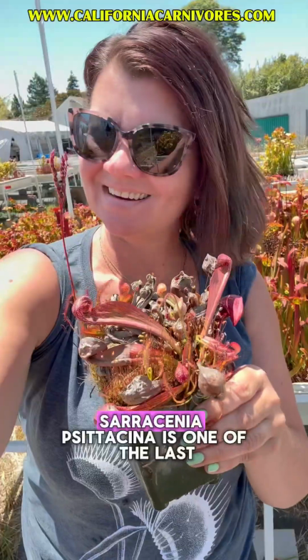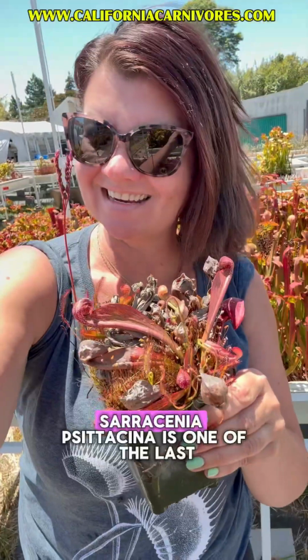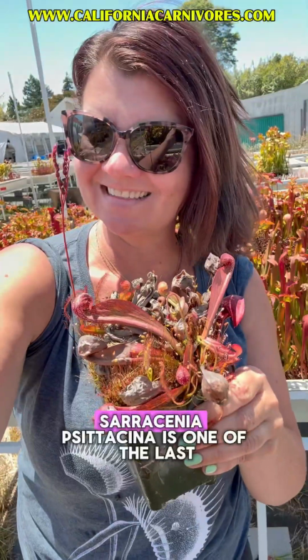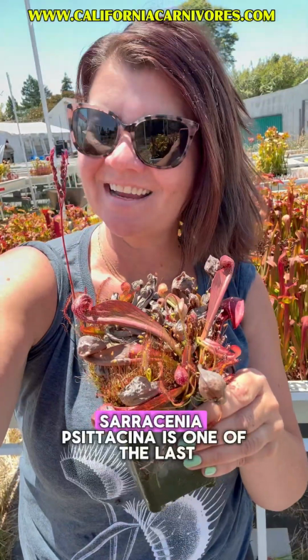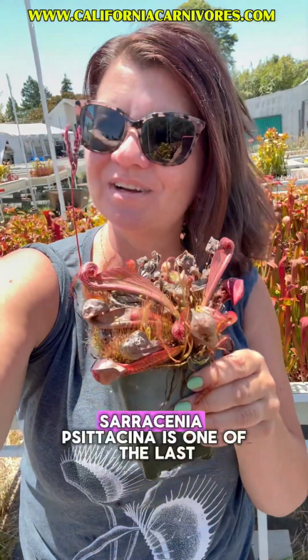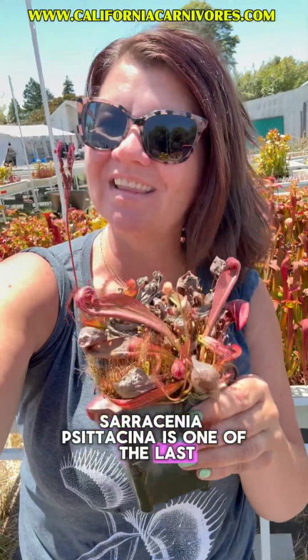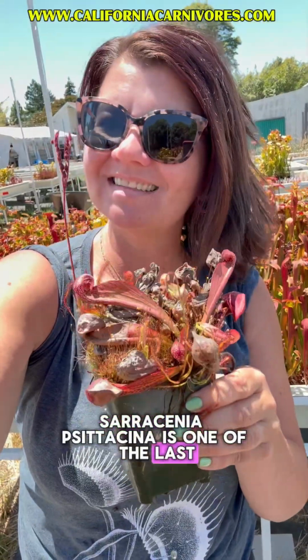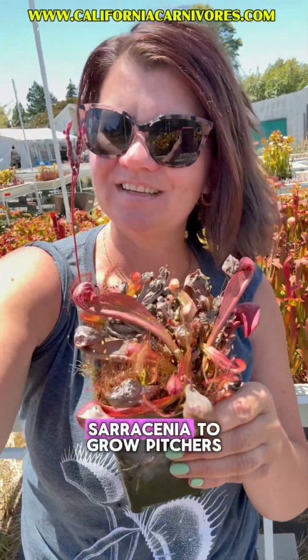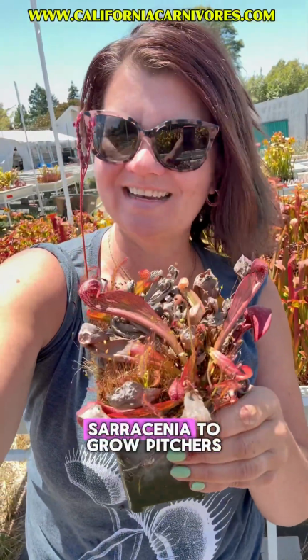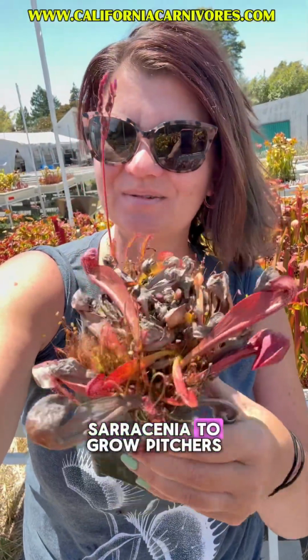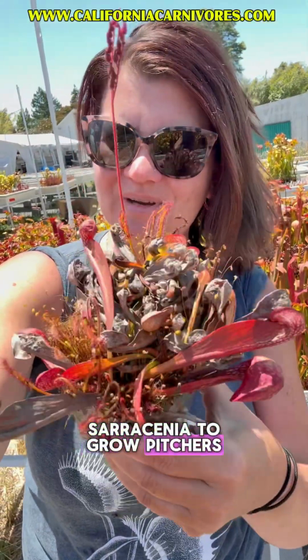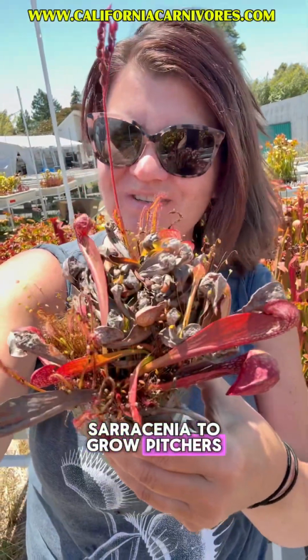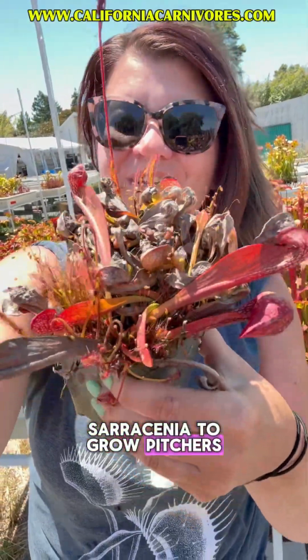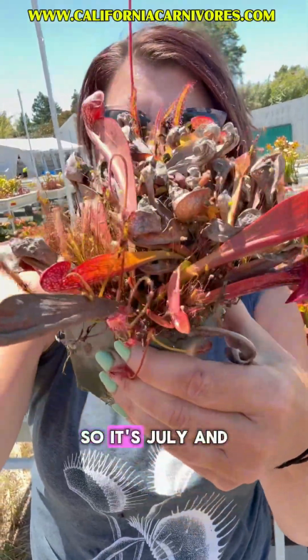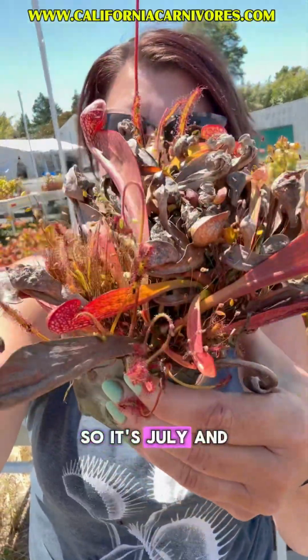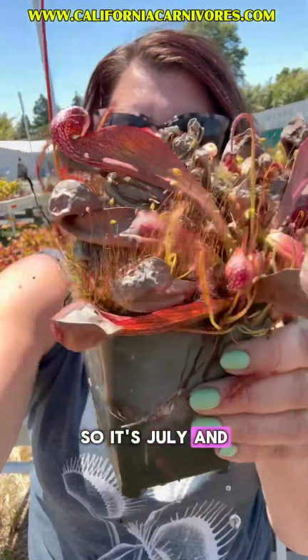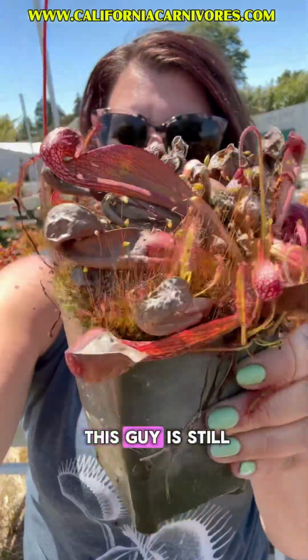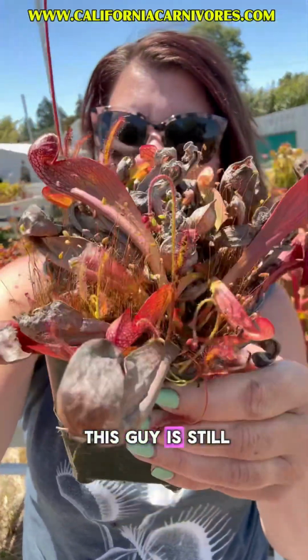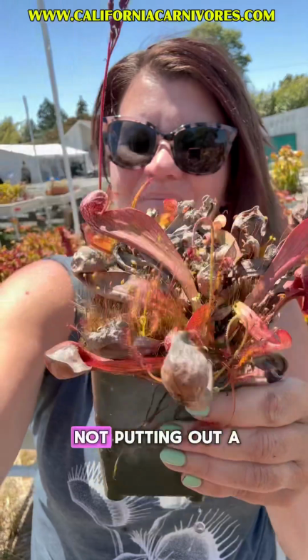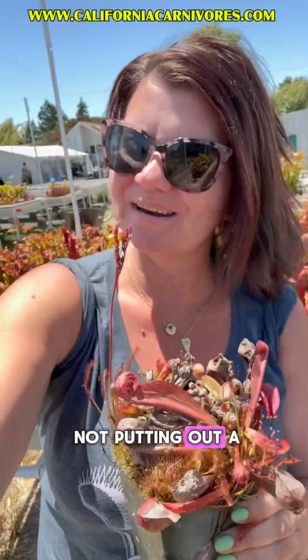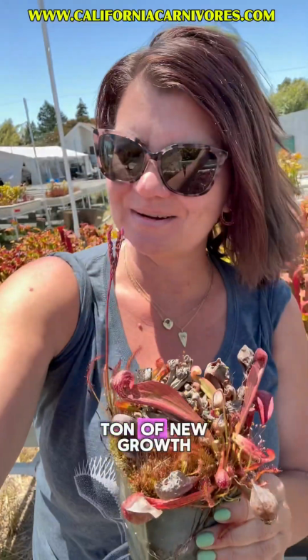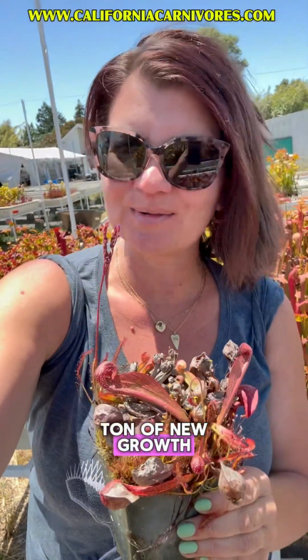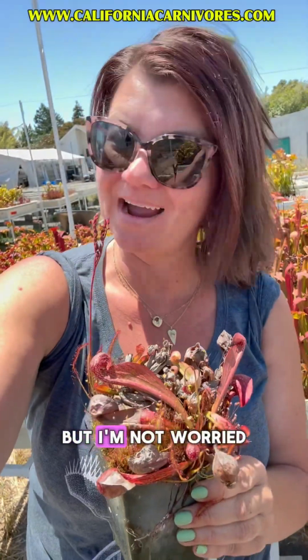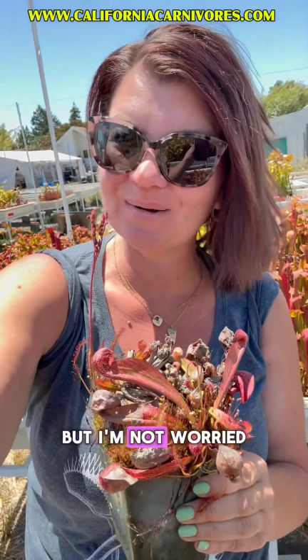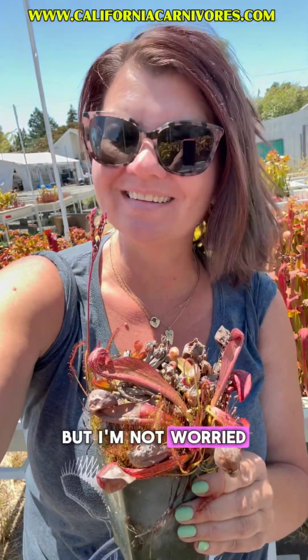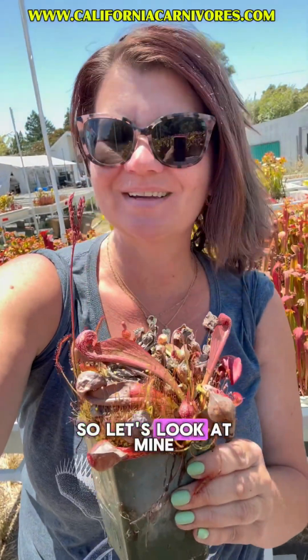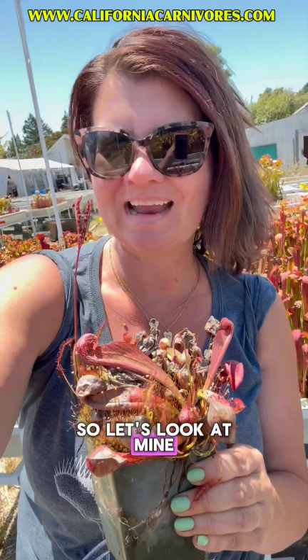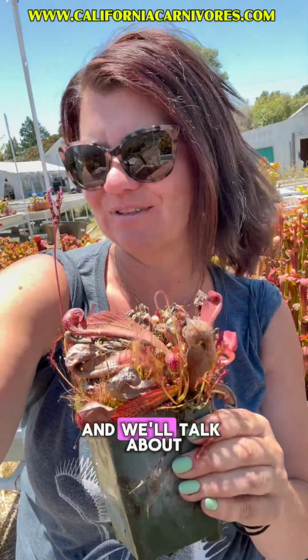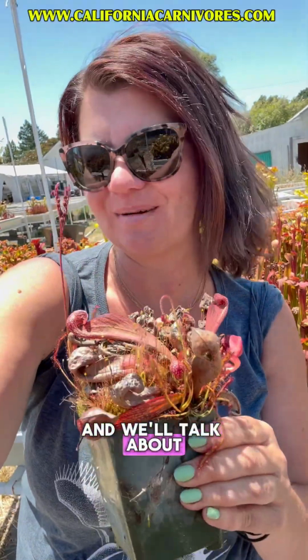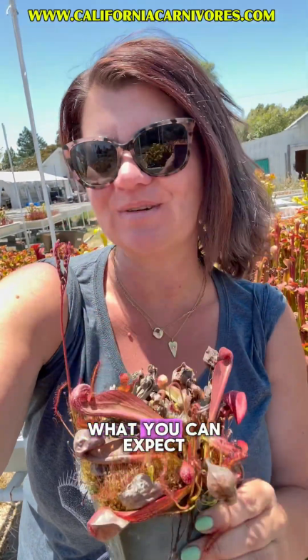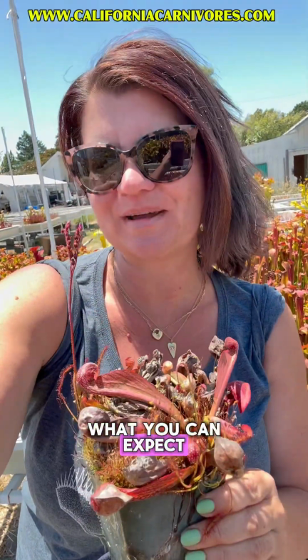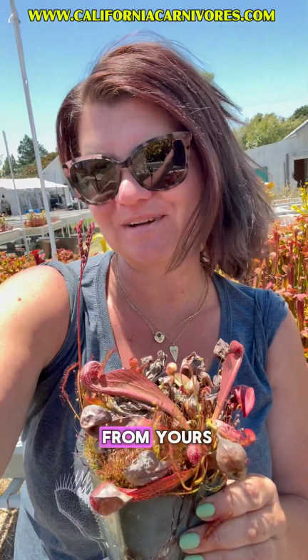Sarracenia psittacina is one of the last Sarracenia to grow pitchers. It's July and this plant is still not putting out a ton of new growth, but there's no need to worry. Let's look at mine and talk about what you can expect from yours.